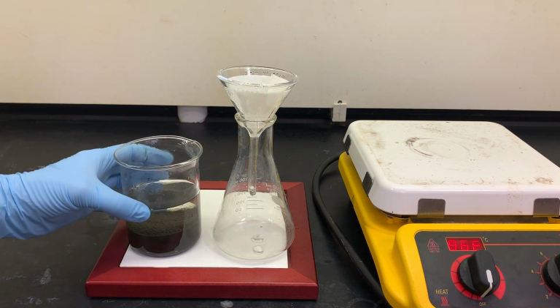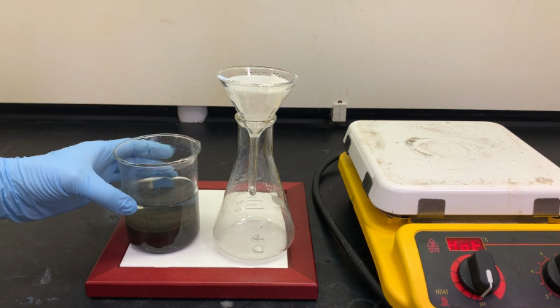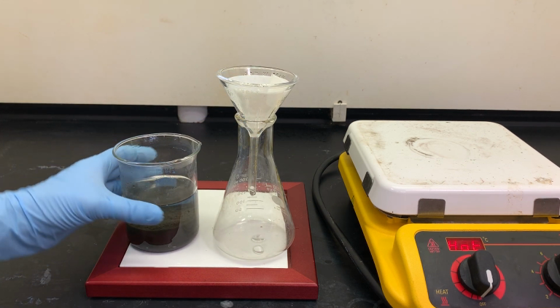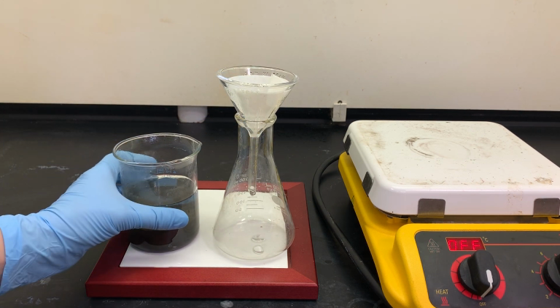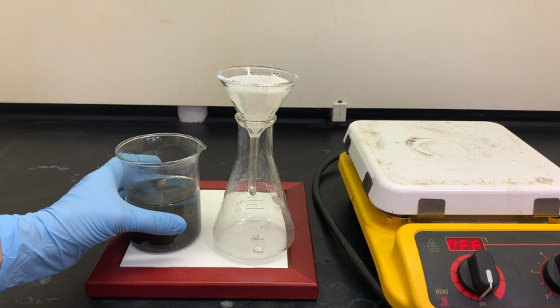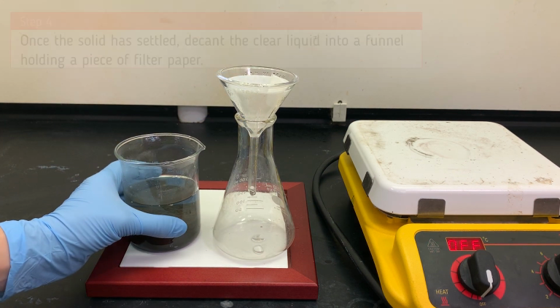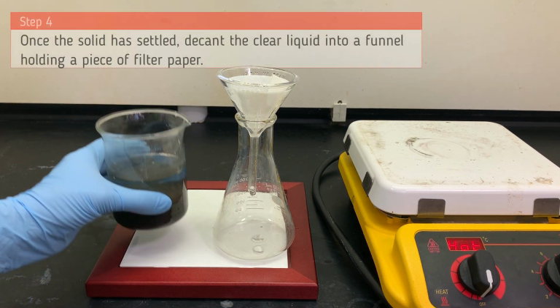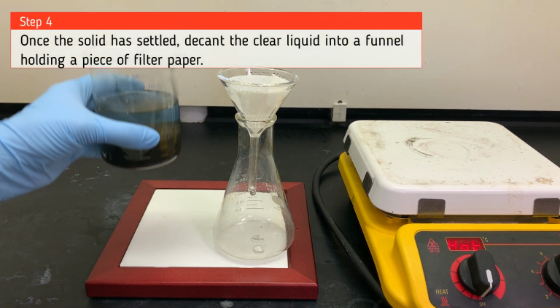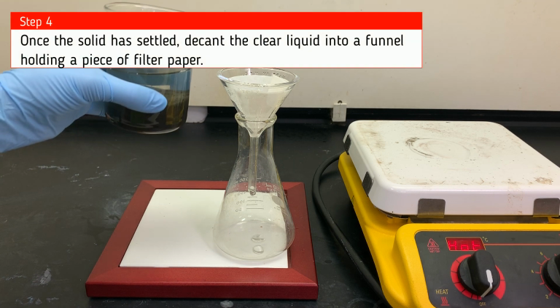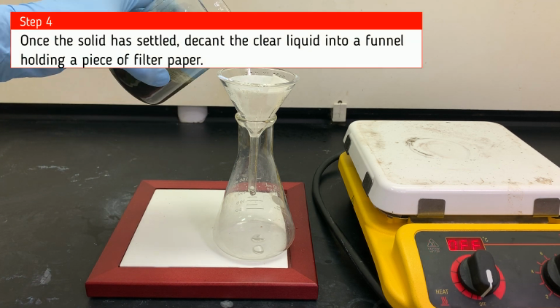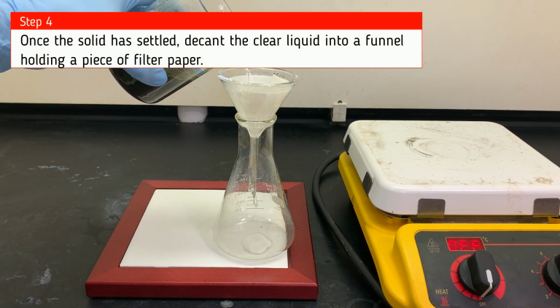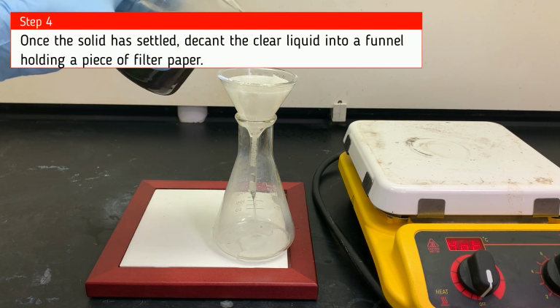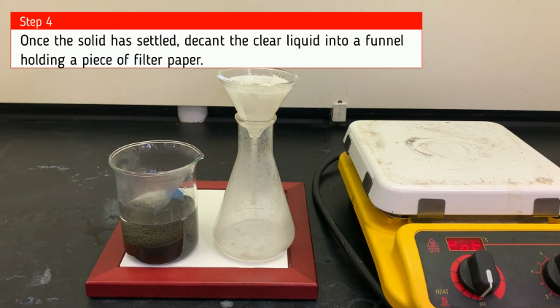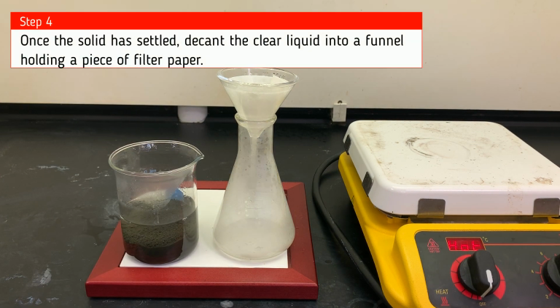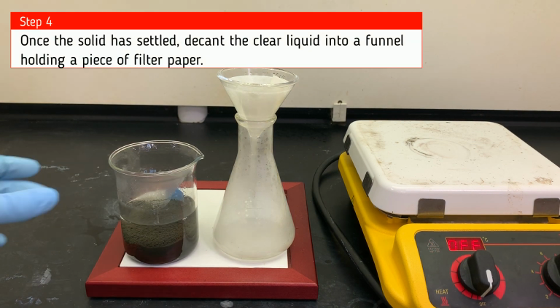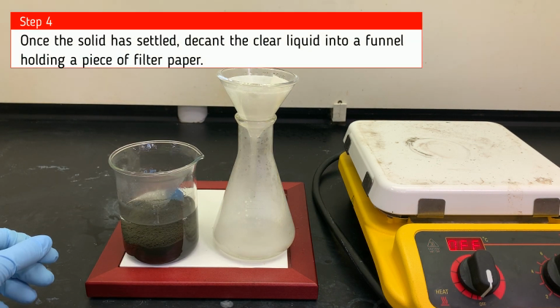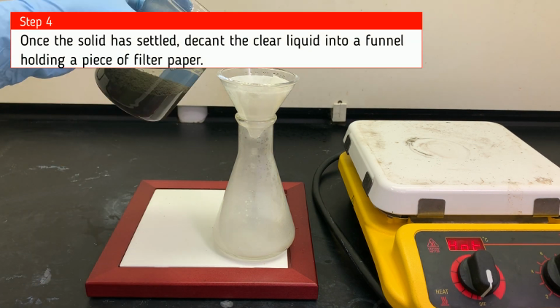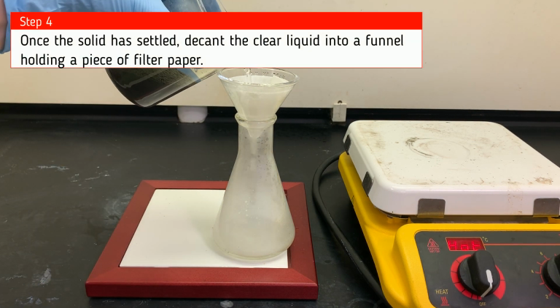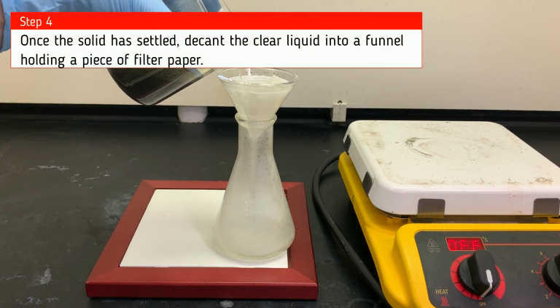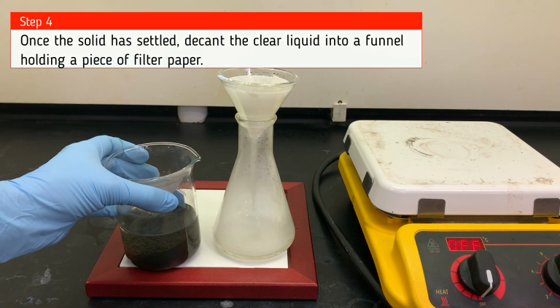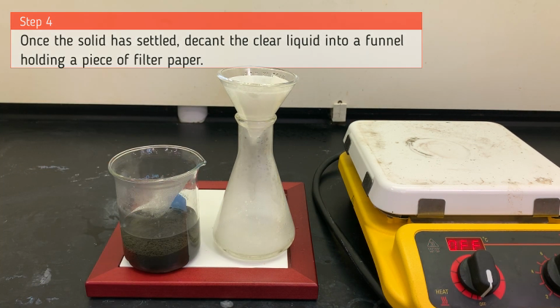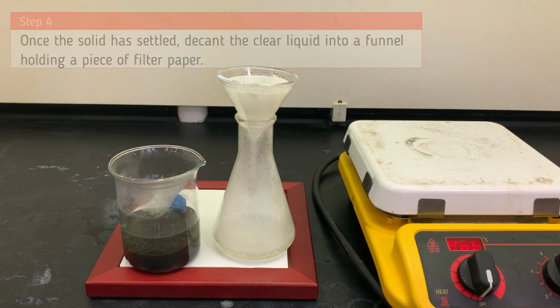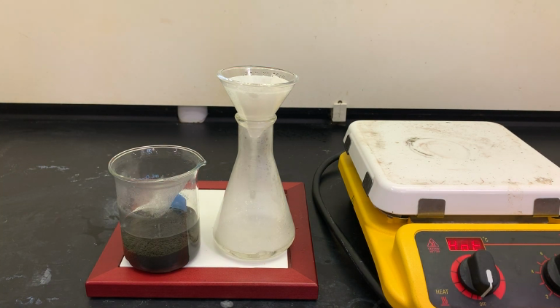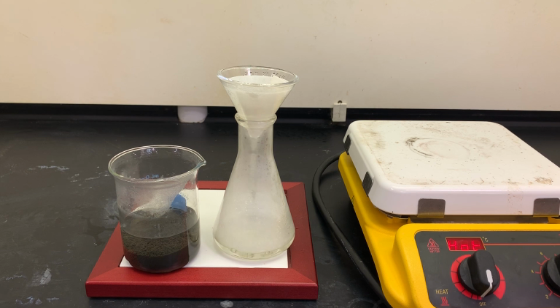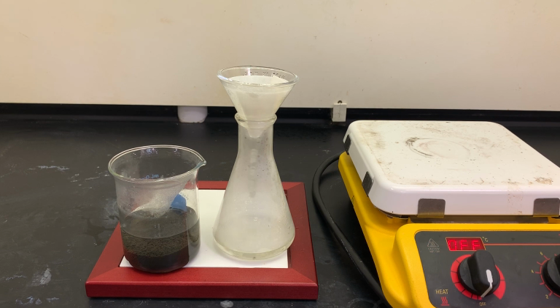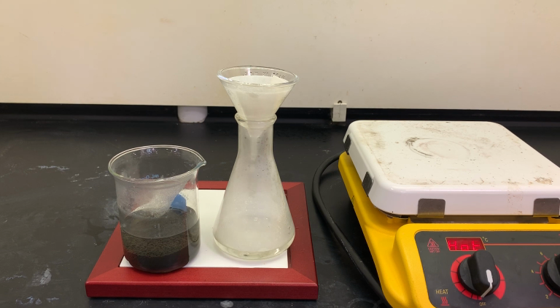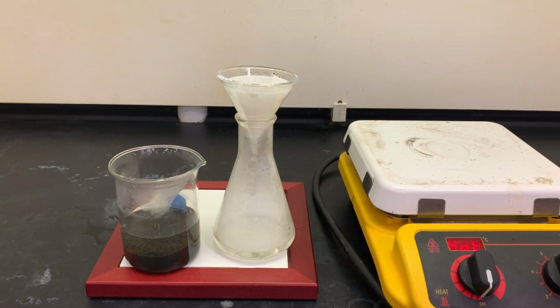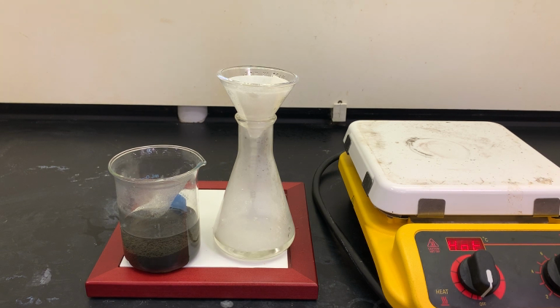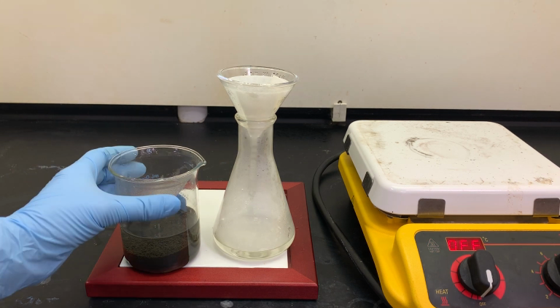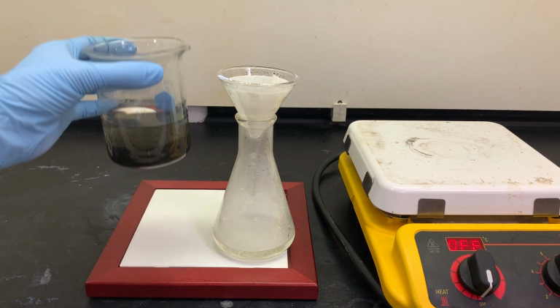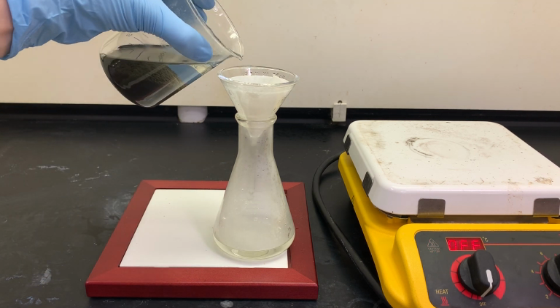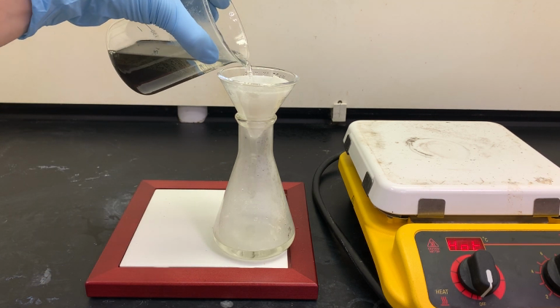Now we want to decant some of that liquid out, but we're going to pour it through filter paper just in case some of that solid residue gets poured off. Decant just means pour off the top layer.